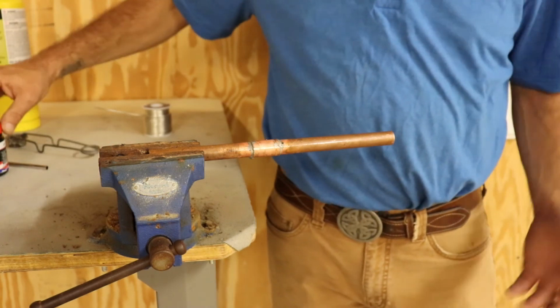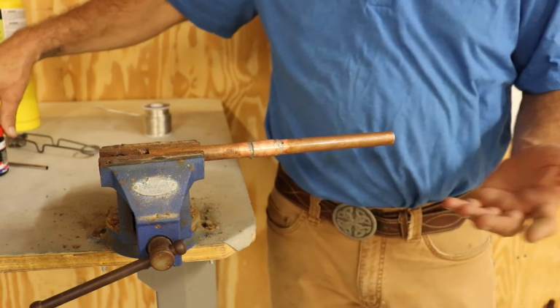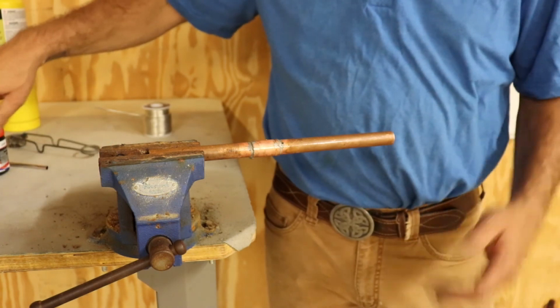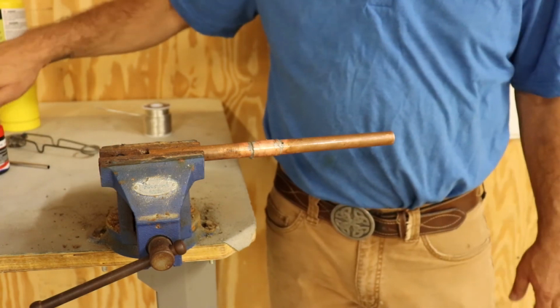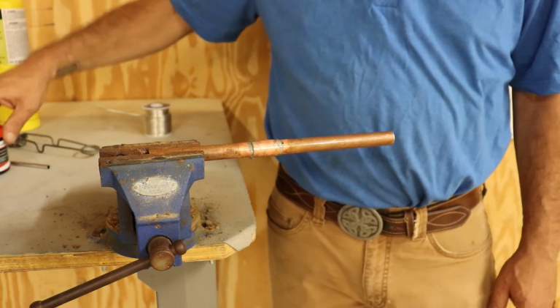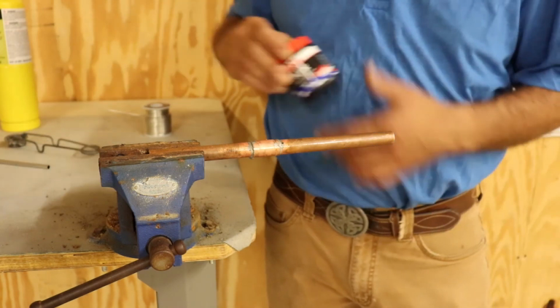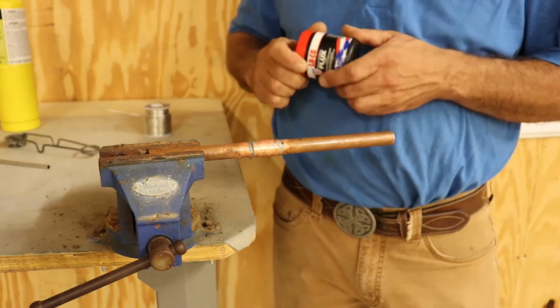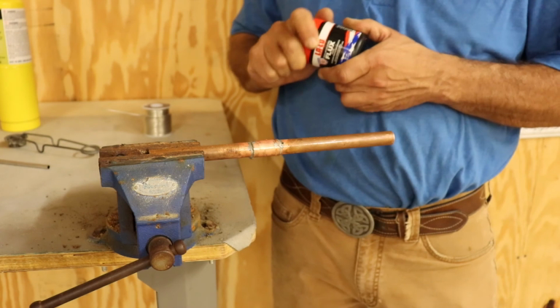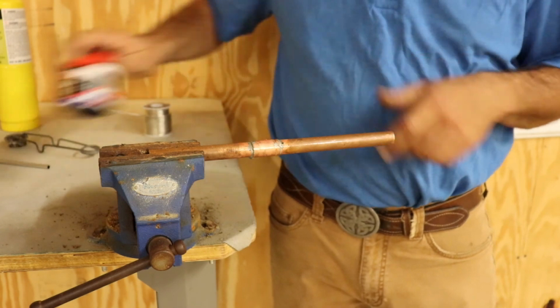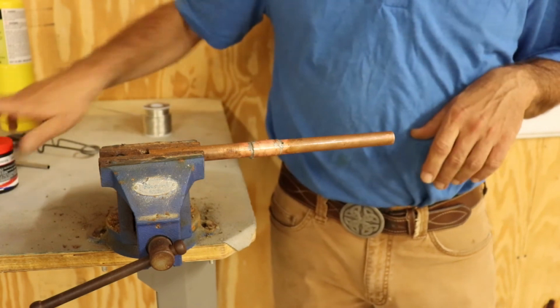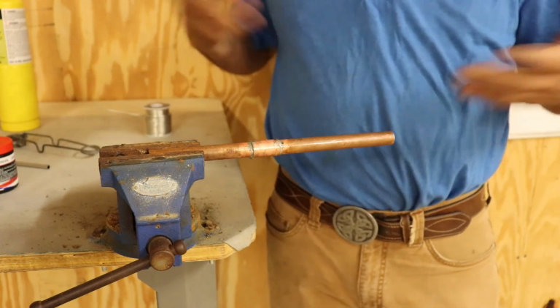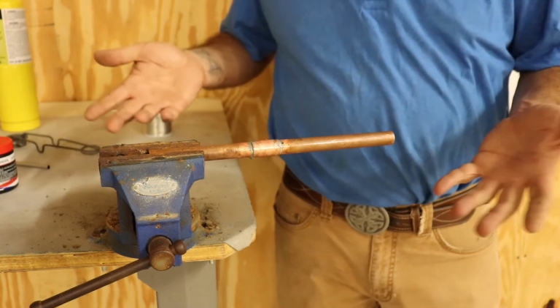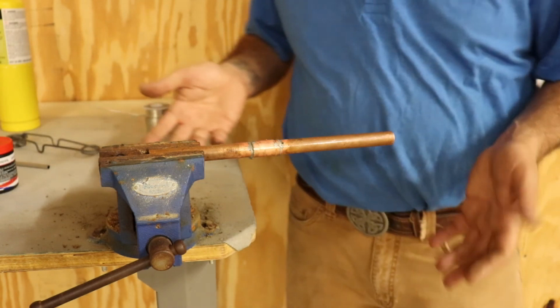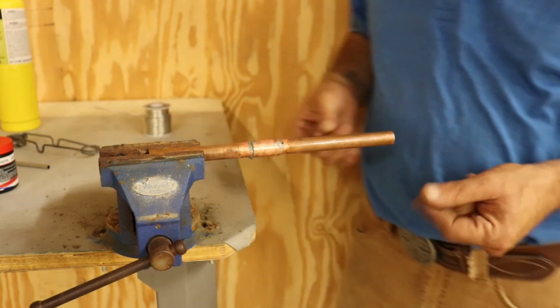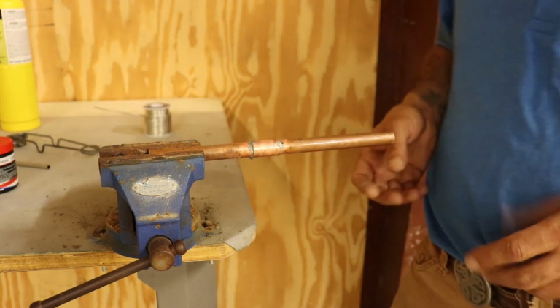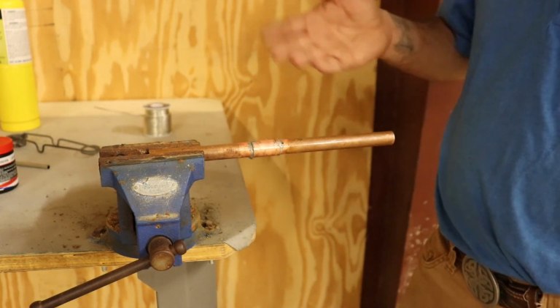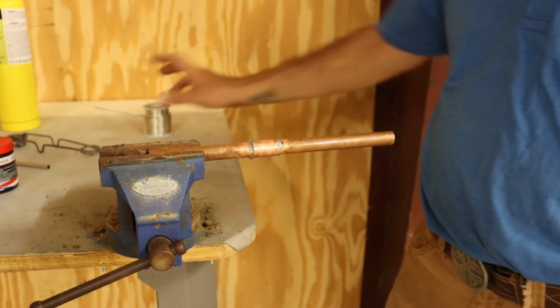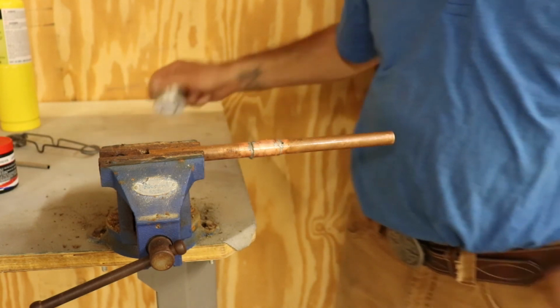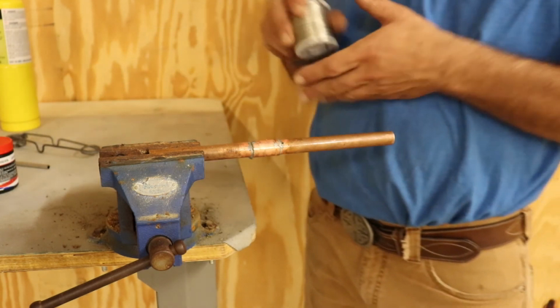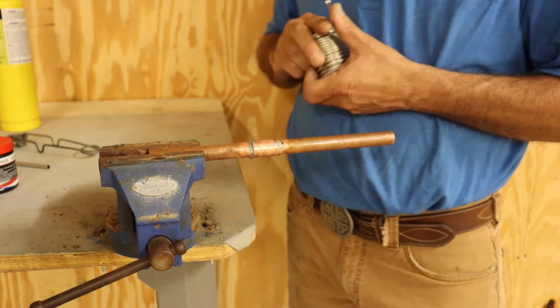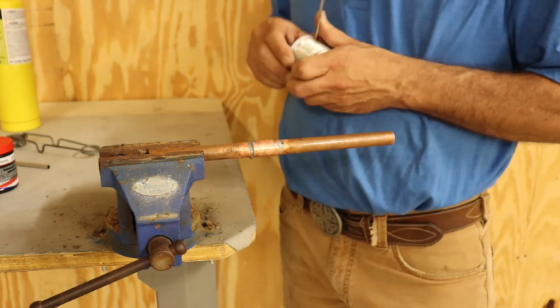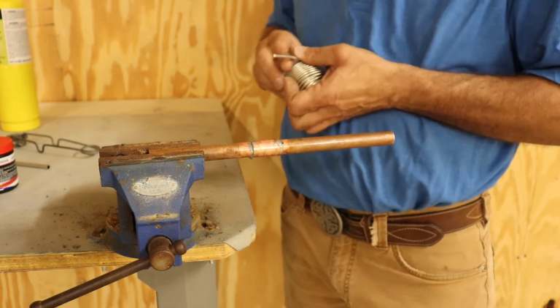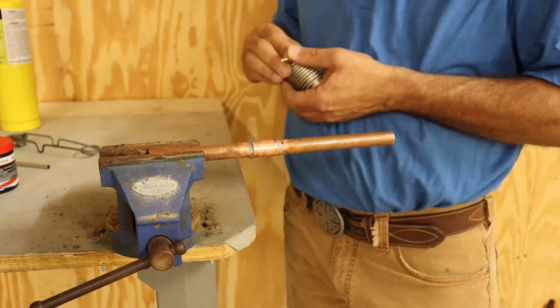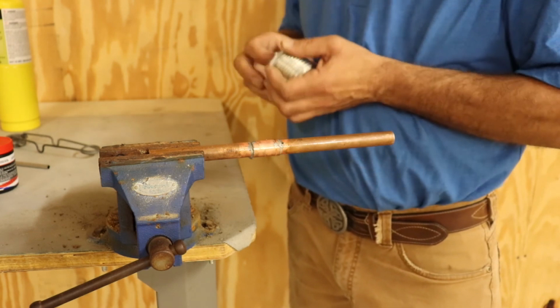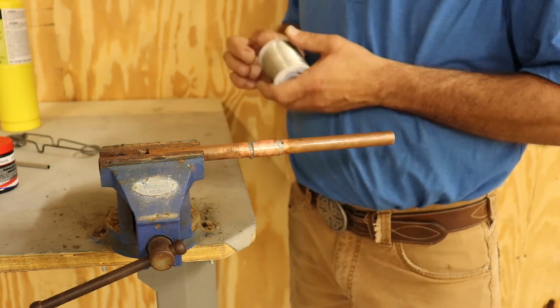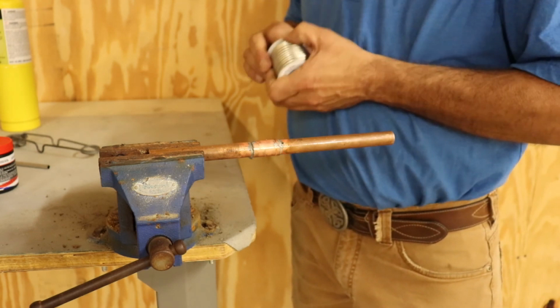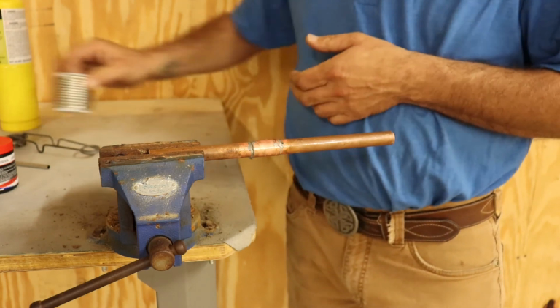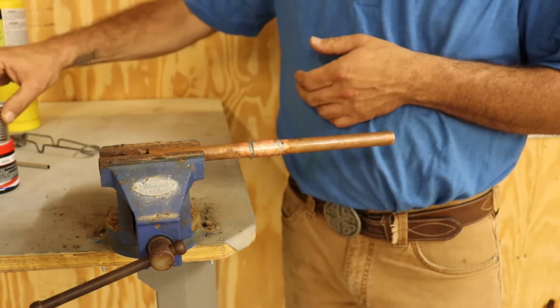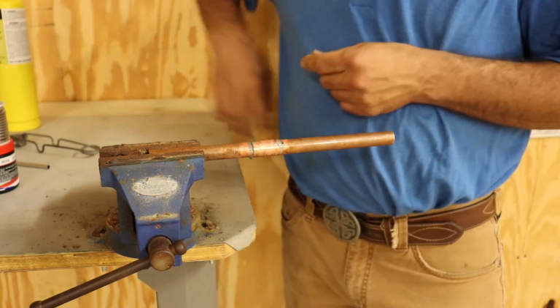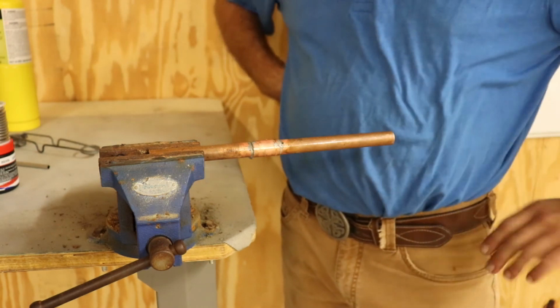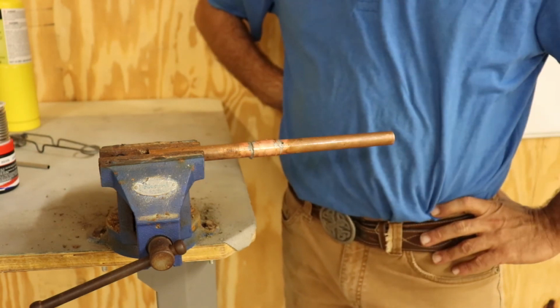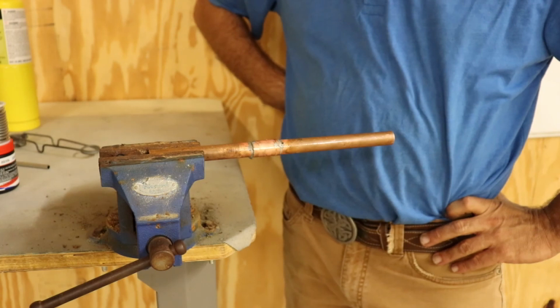It takes a lot of practice. I've been doing it for a little while. I don't get to do it as much as I'd like because this is one of my favorite things in plumbing to do. That's about it — thanks a lot, guys.